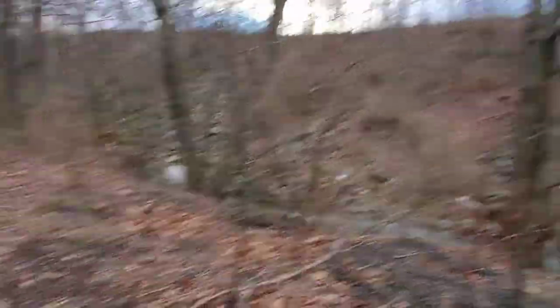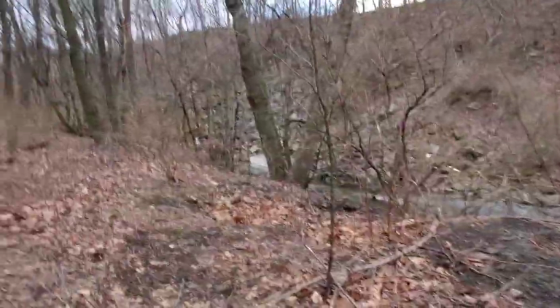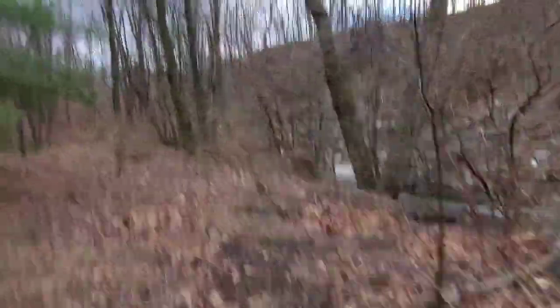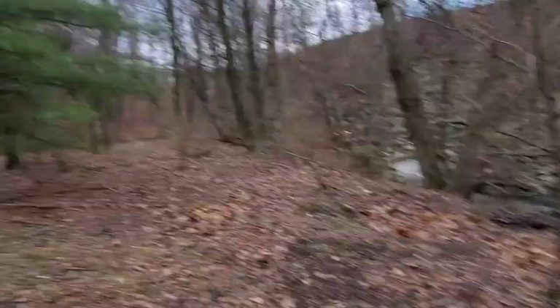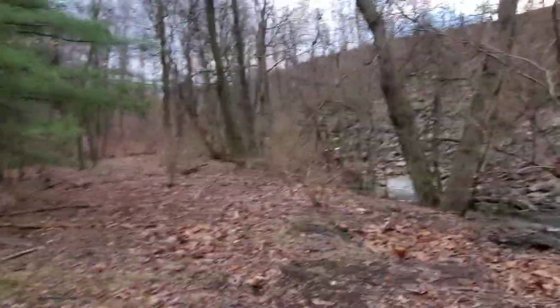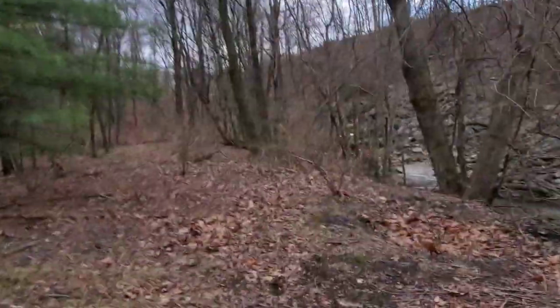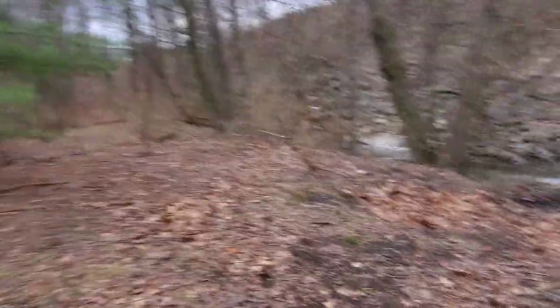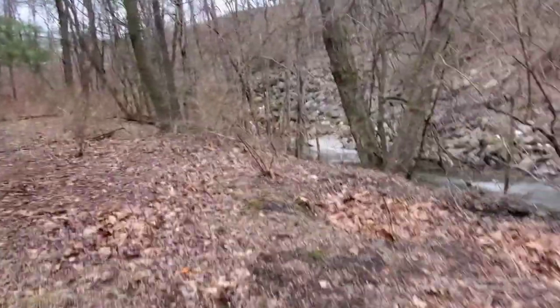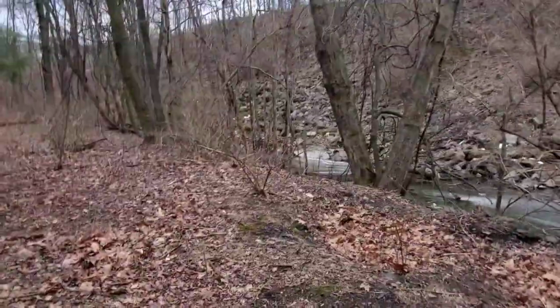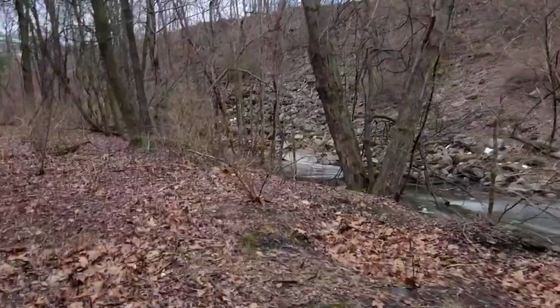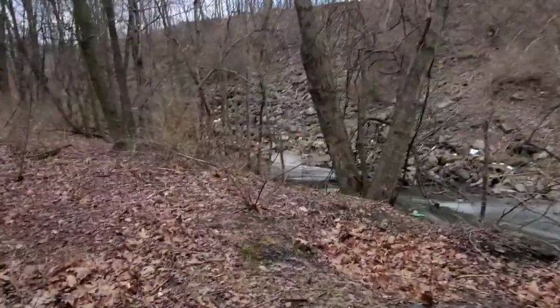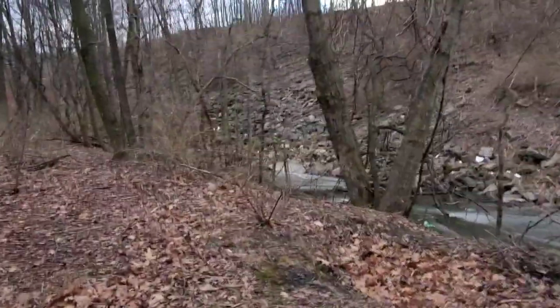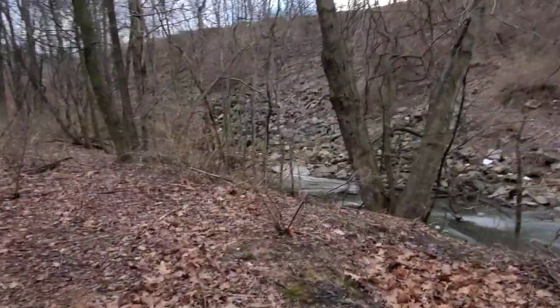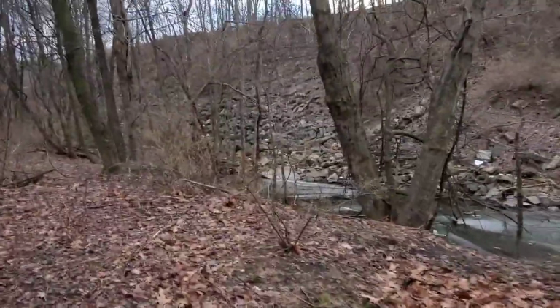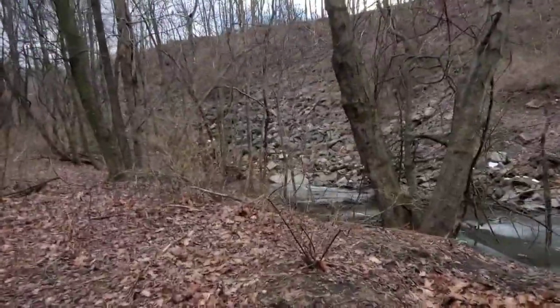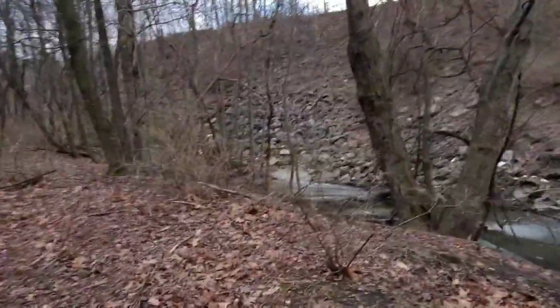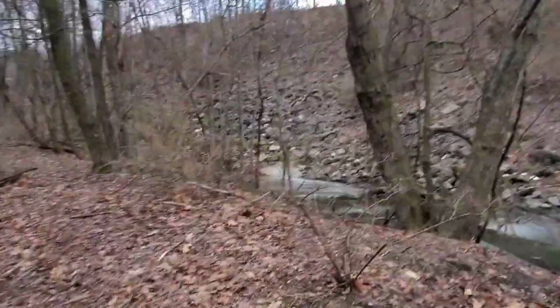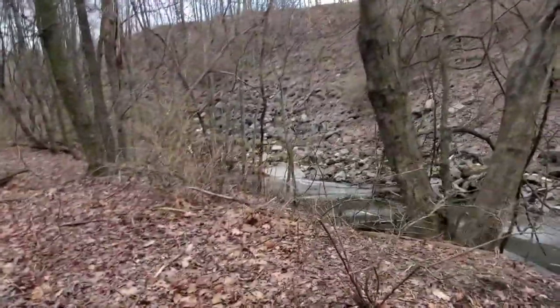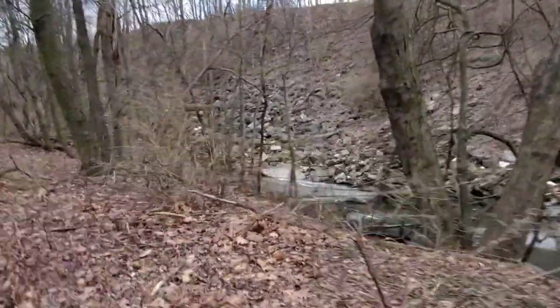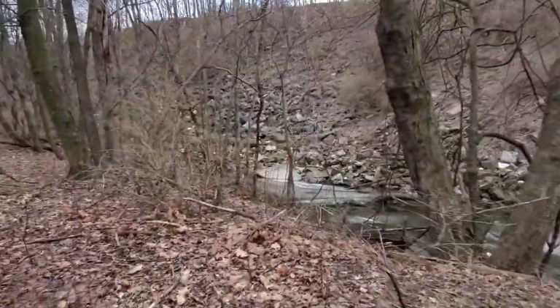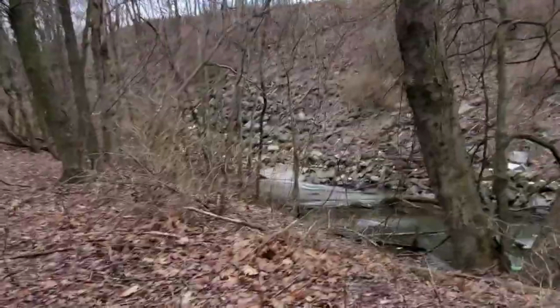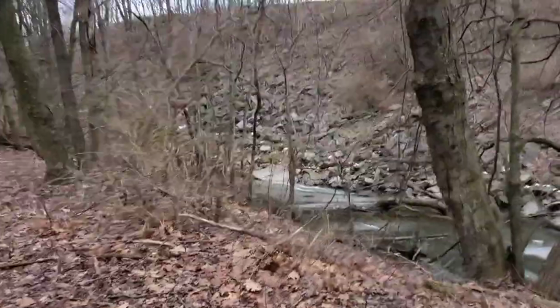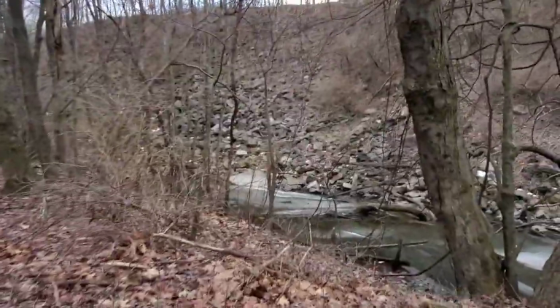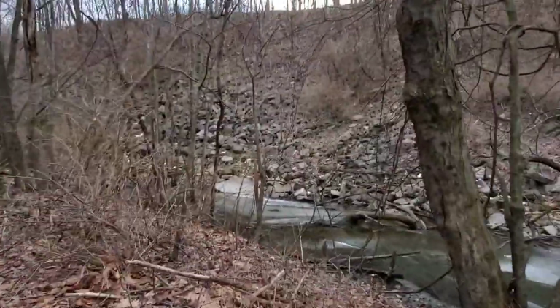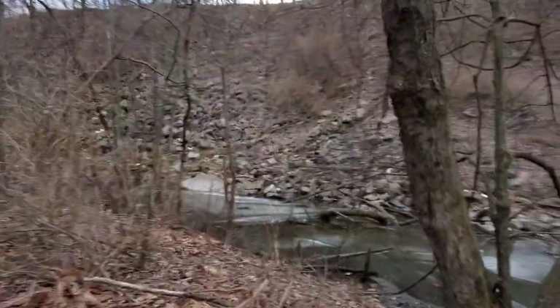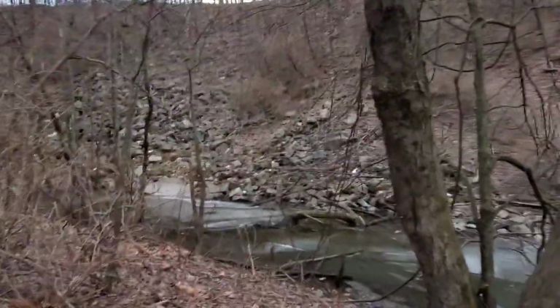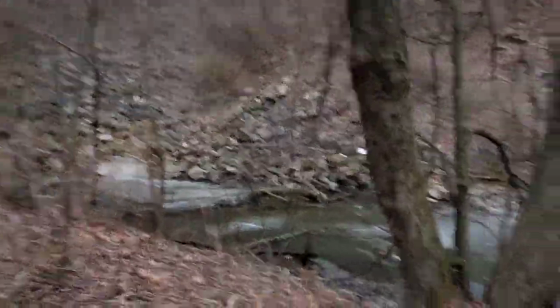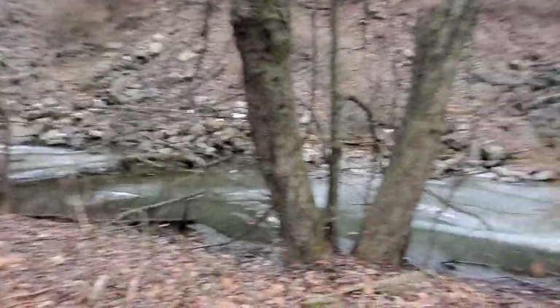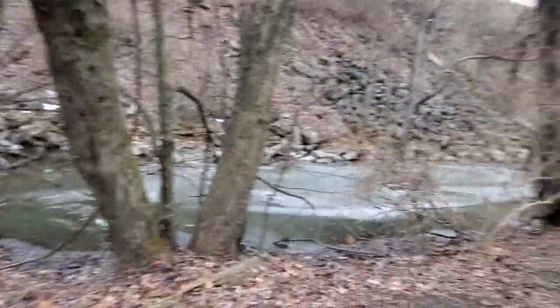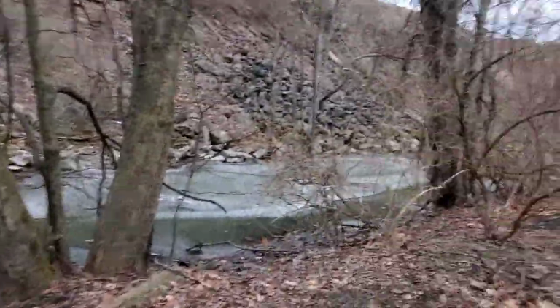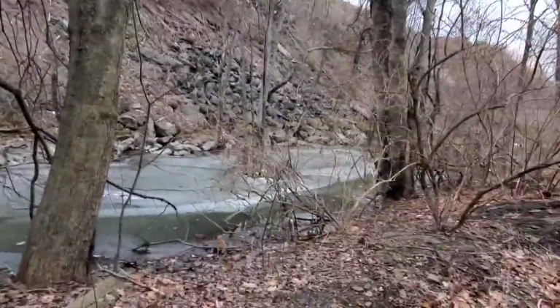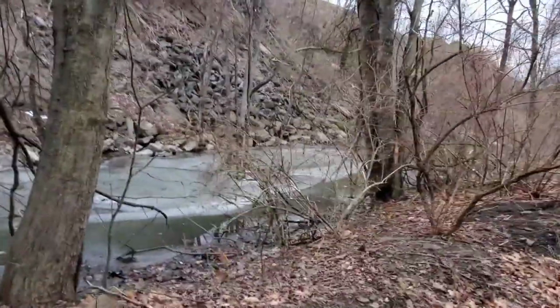Okay, YouTubers, this is January 28th. I'm down right above Pottsville, between Pottsville and St. Clair, right along 61. That's what you're looking at.